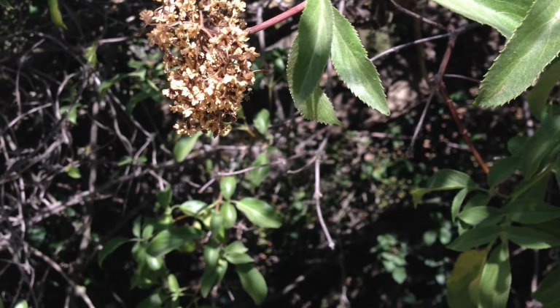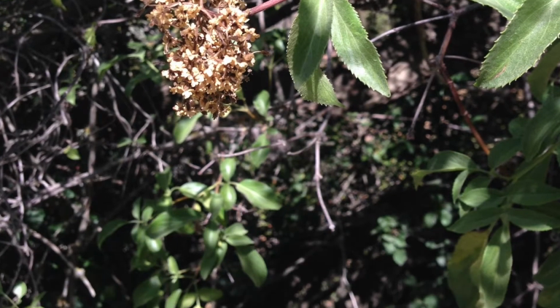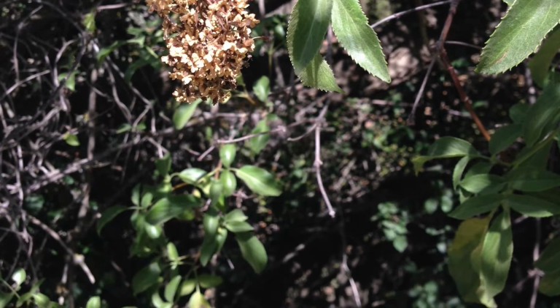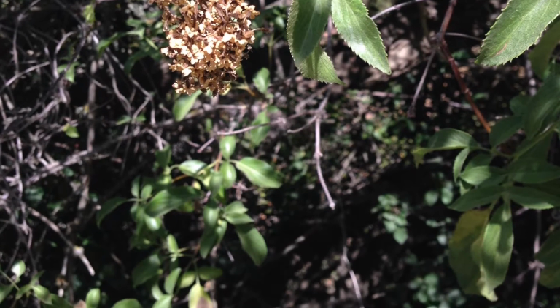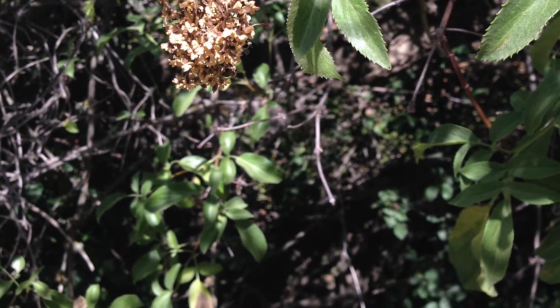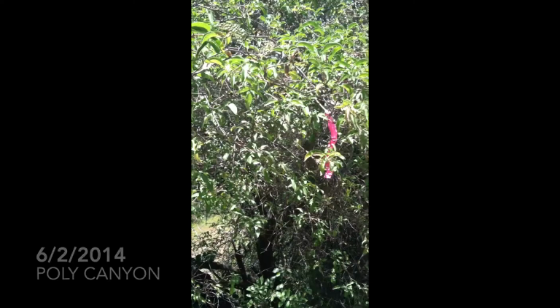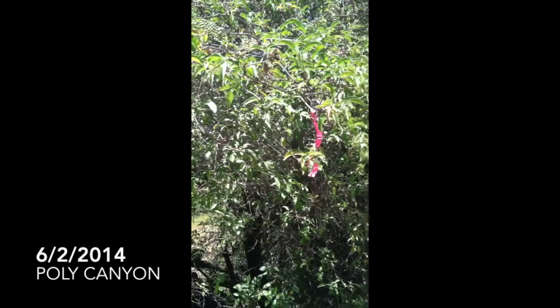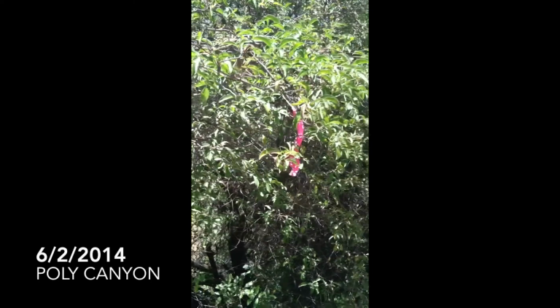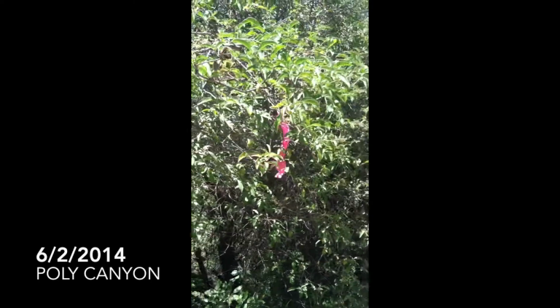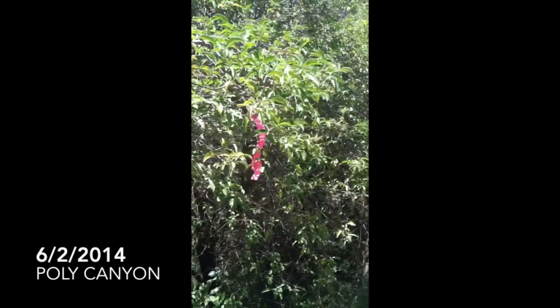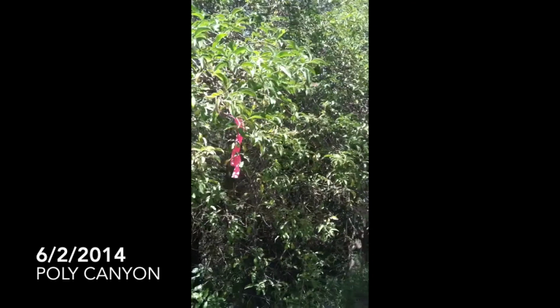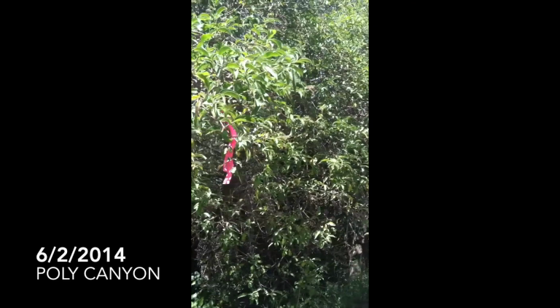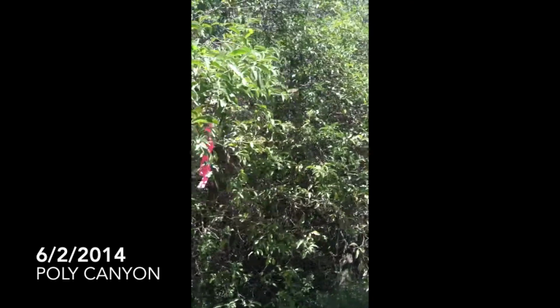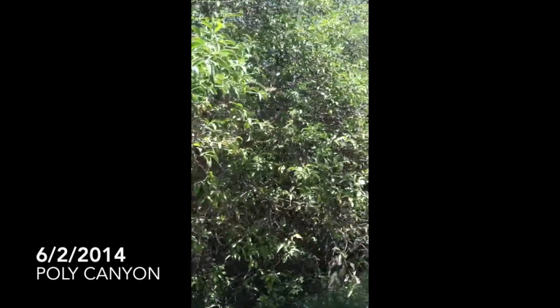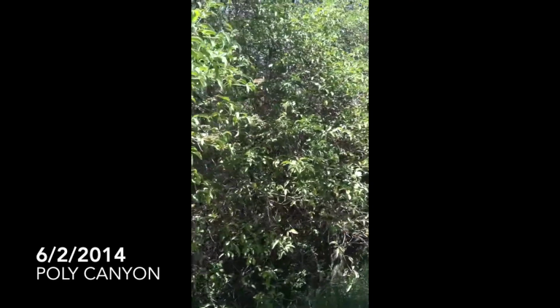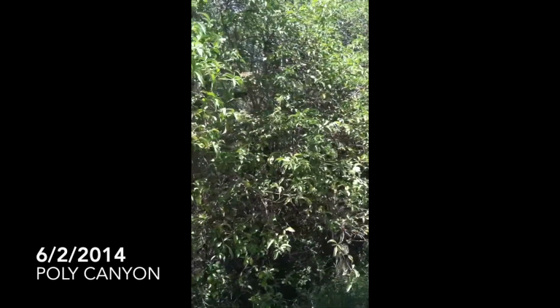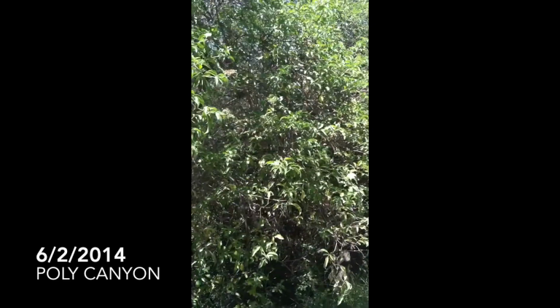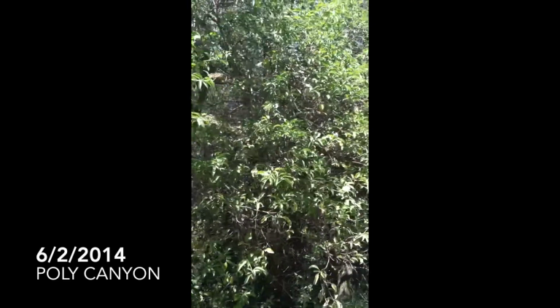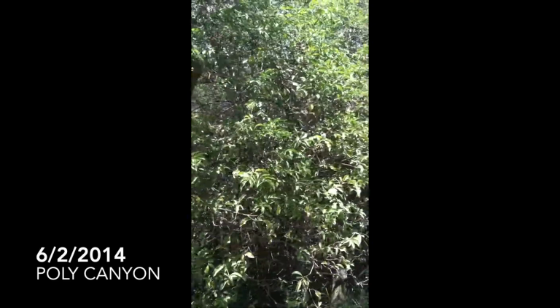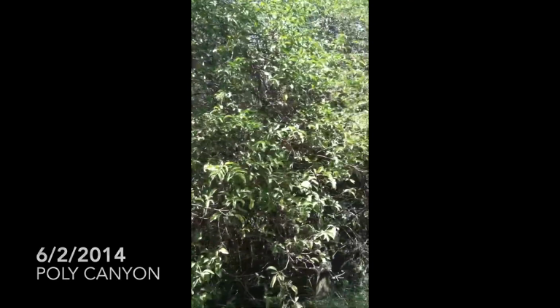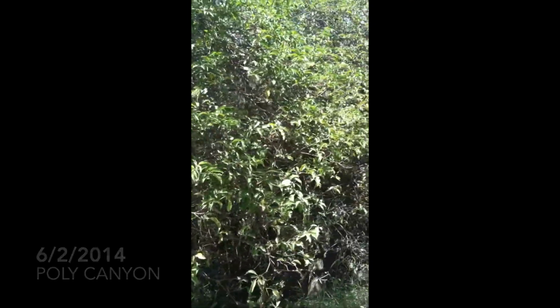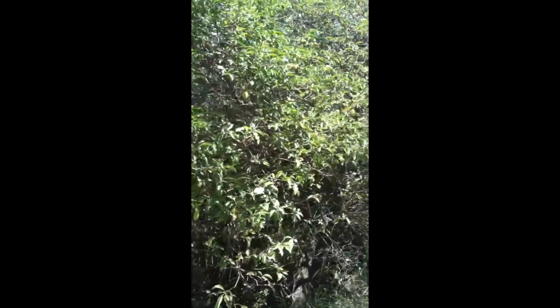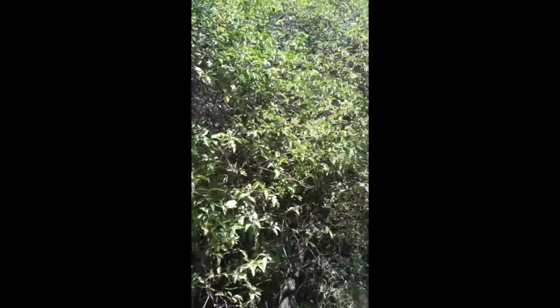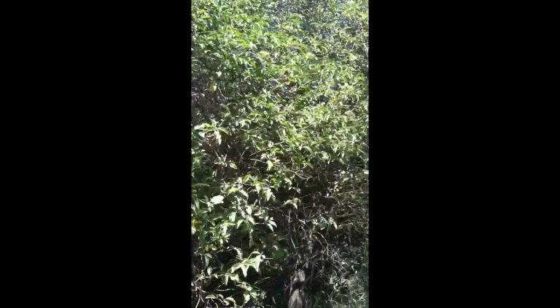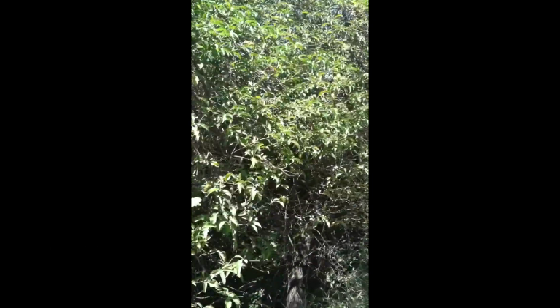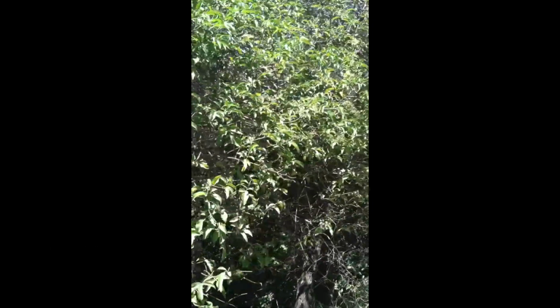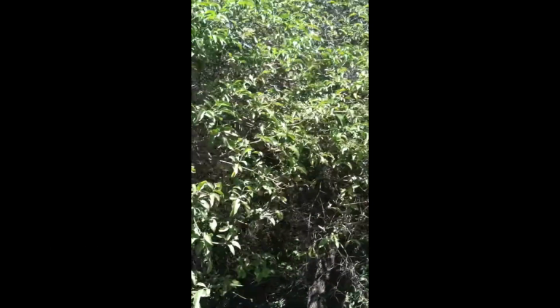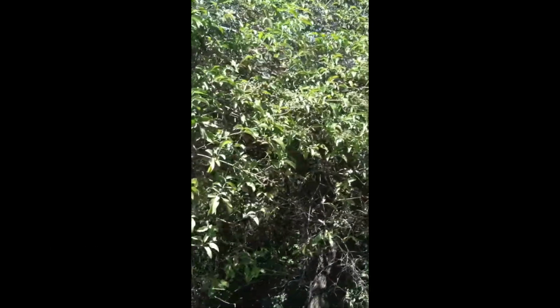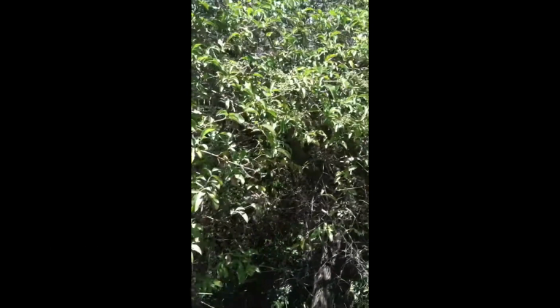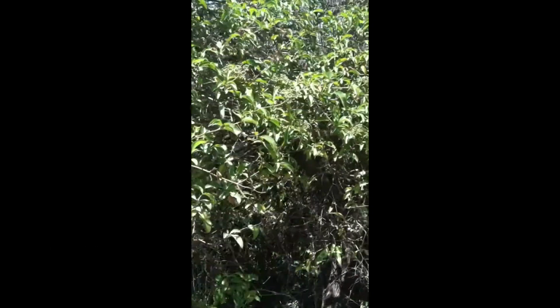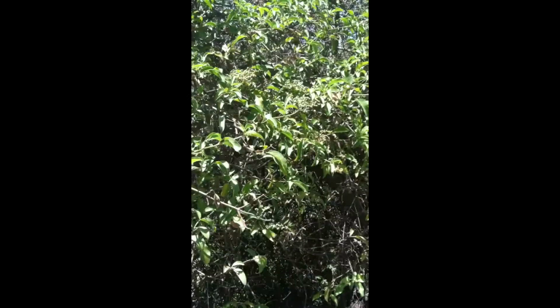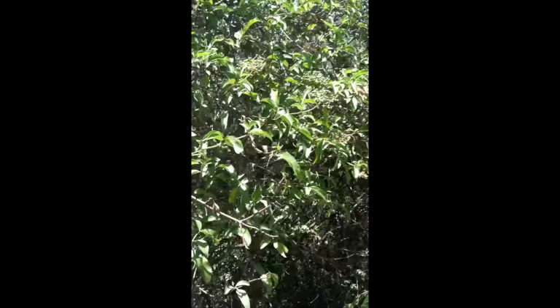Each elderberry fruit produces many seeds. Birds and other wildlife disperse the elderberry seeds around the community after they eat the fruit.